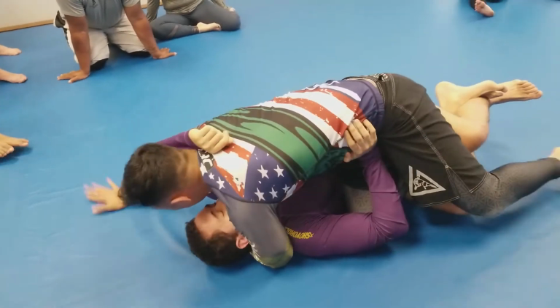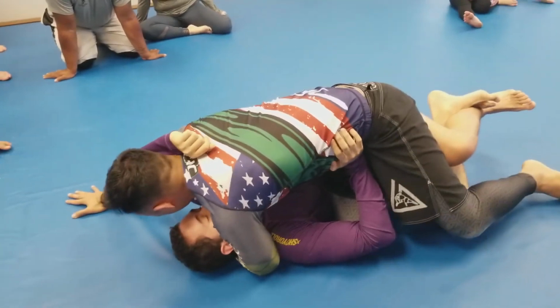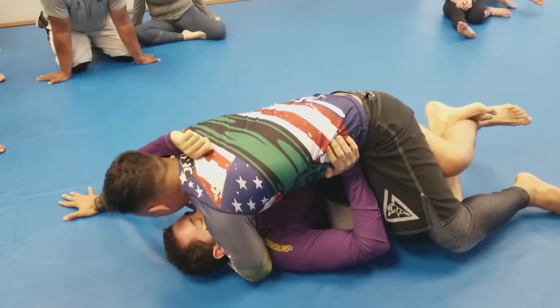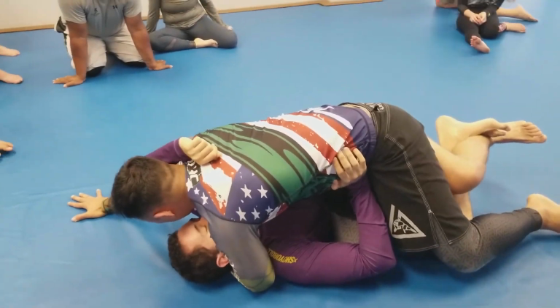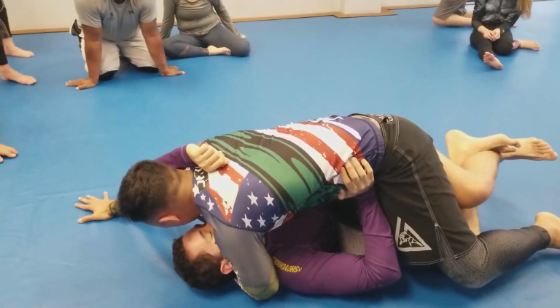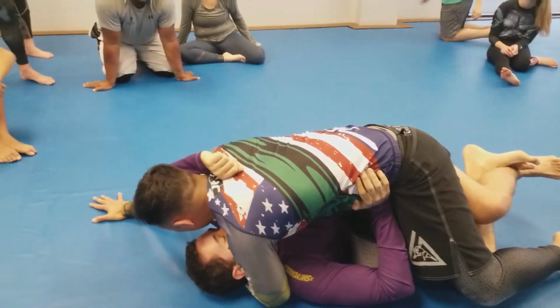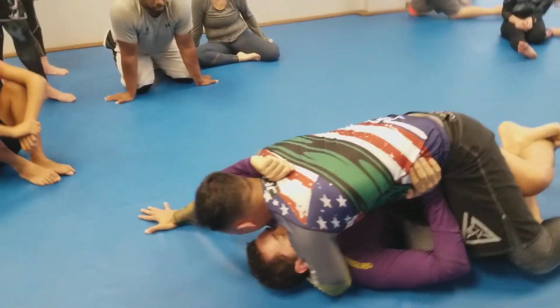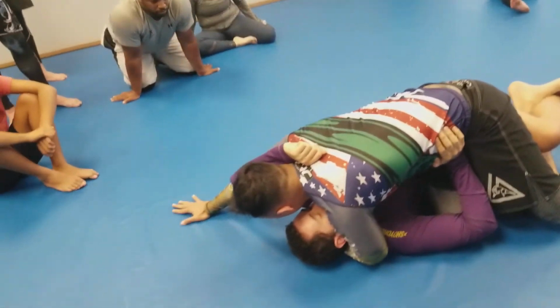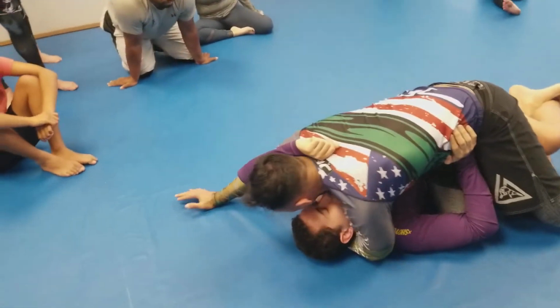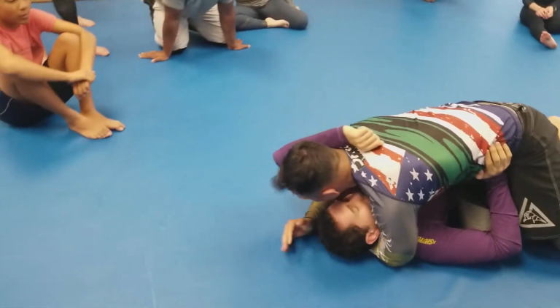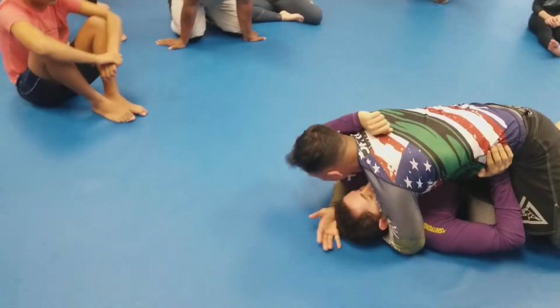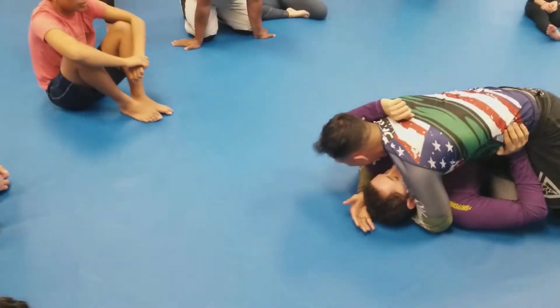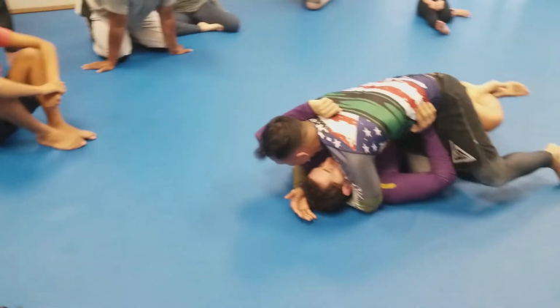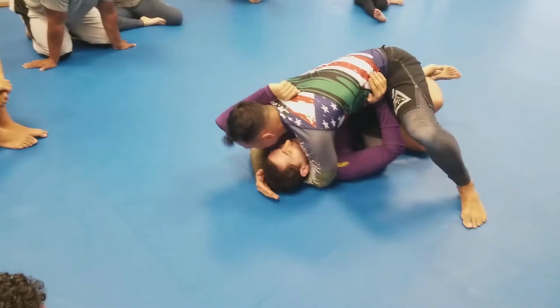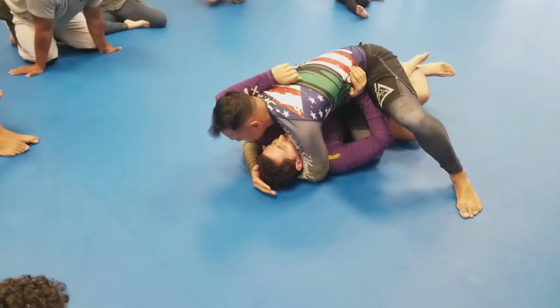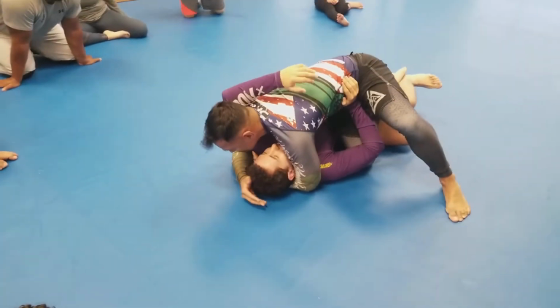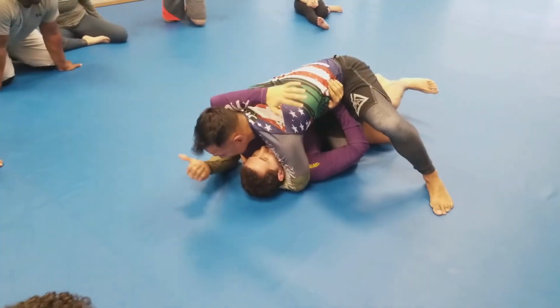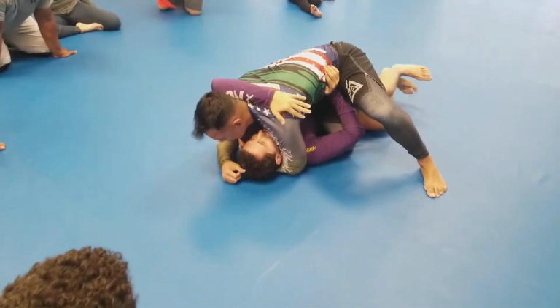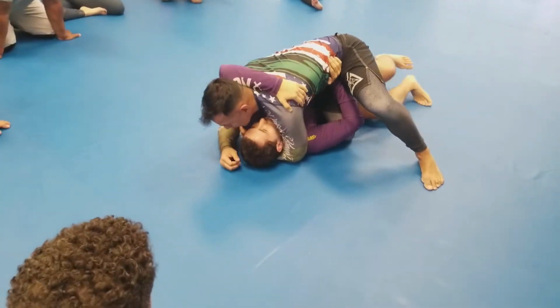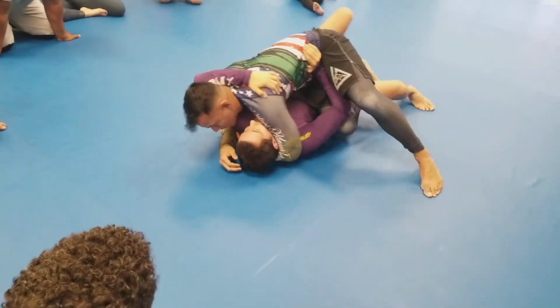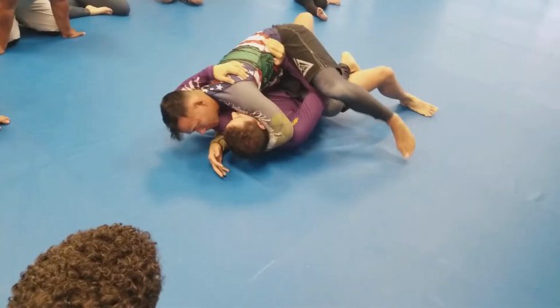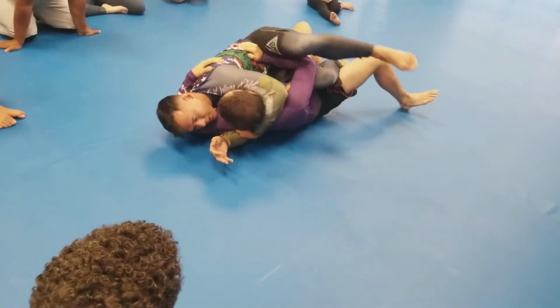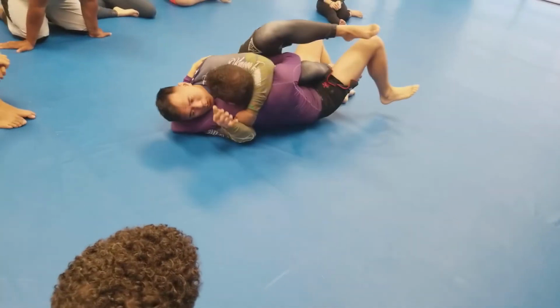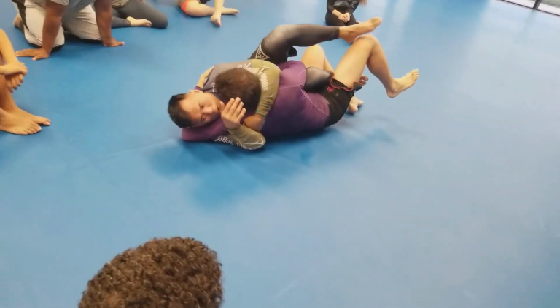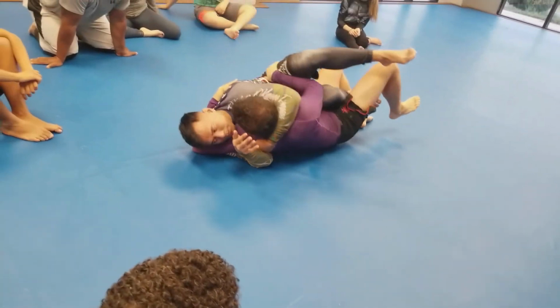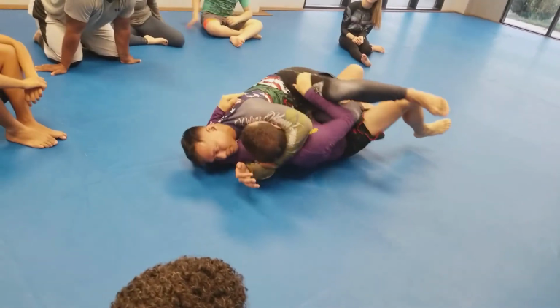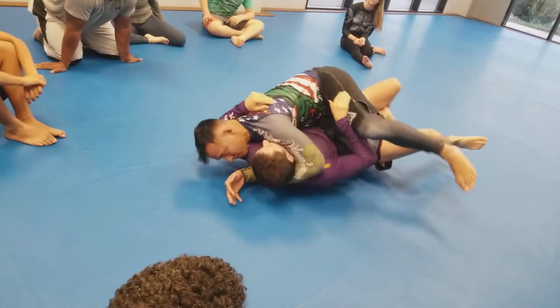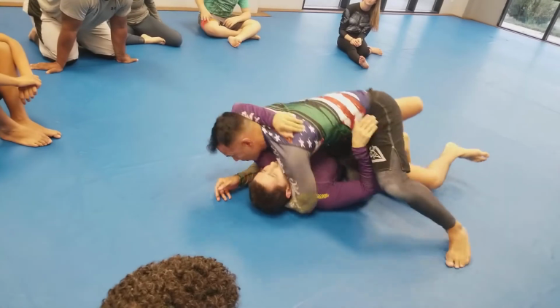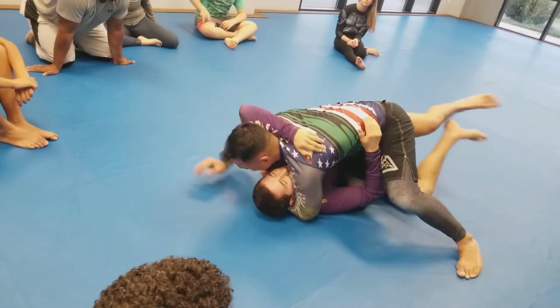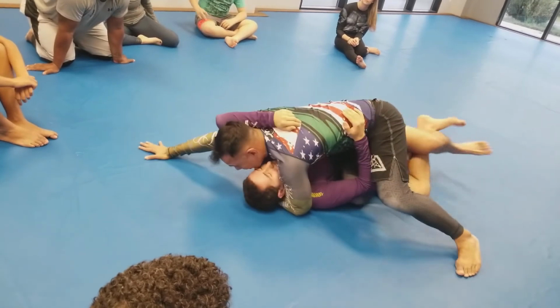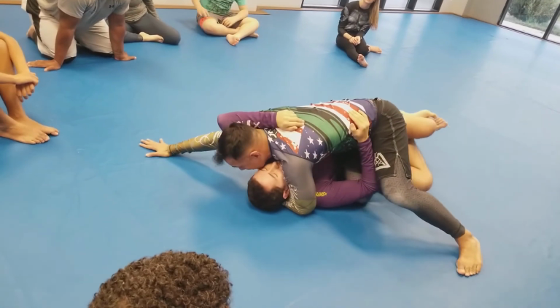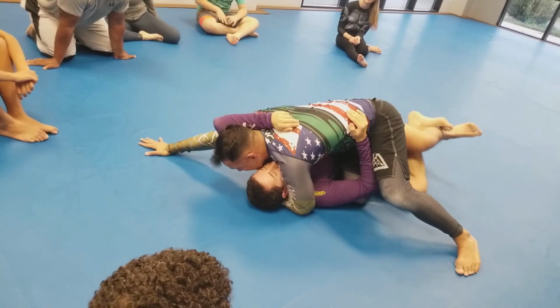Very important — you need to have this post here. If I don't have this post and I'm in this position, what's he going to do? He'll roll you over. So make sure you have the post.